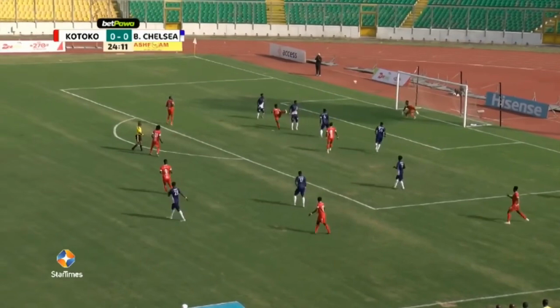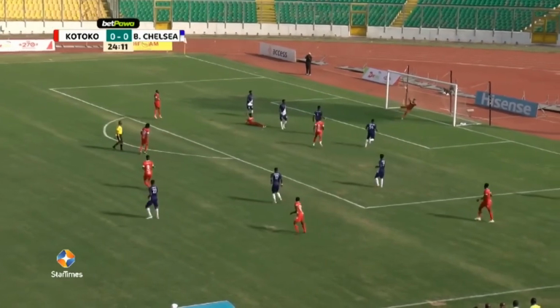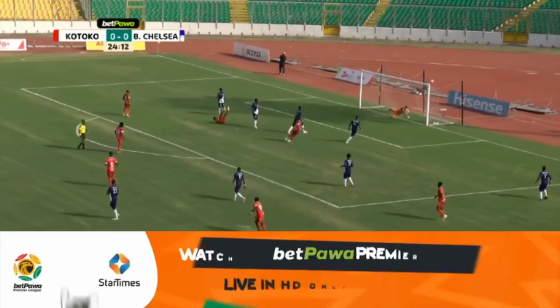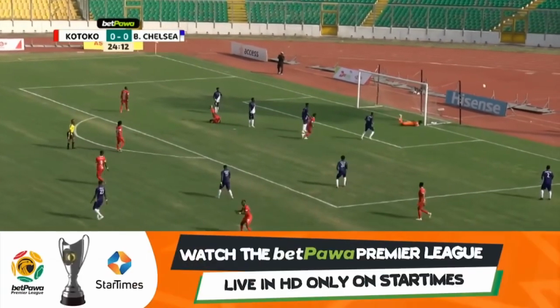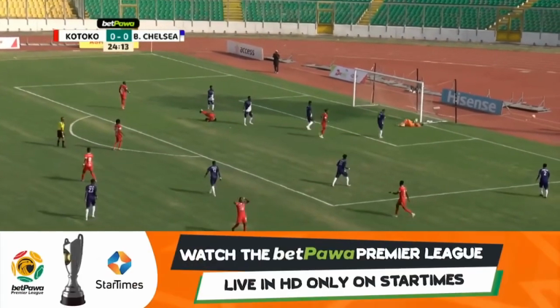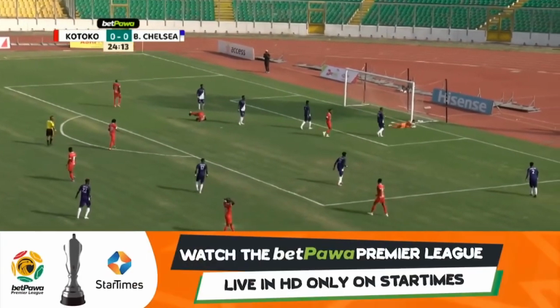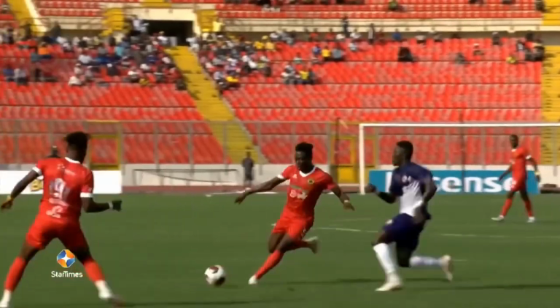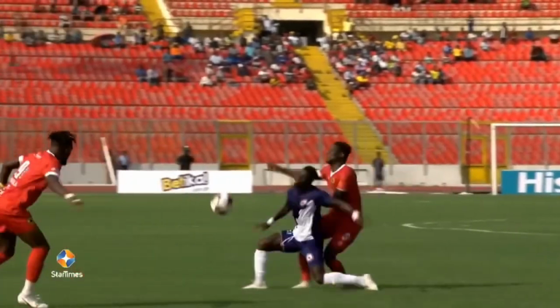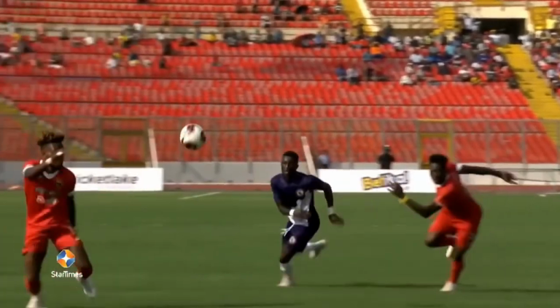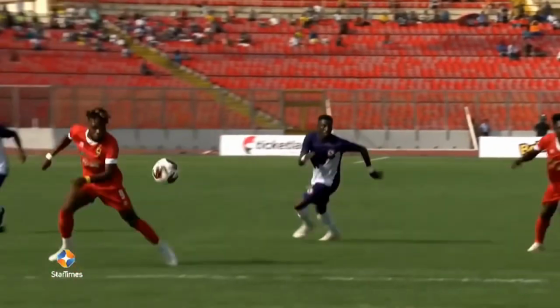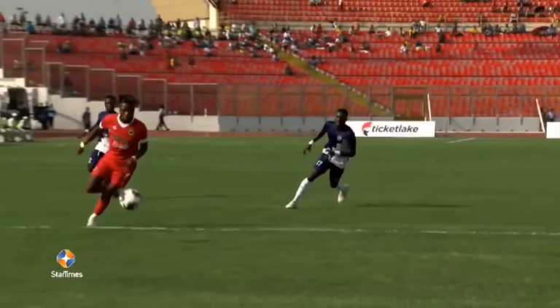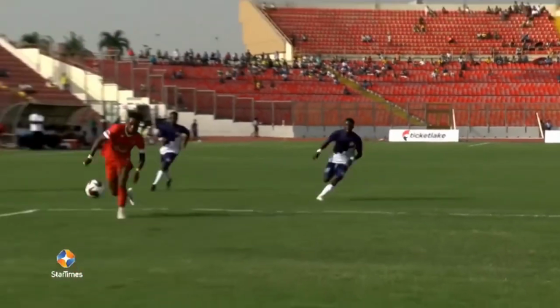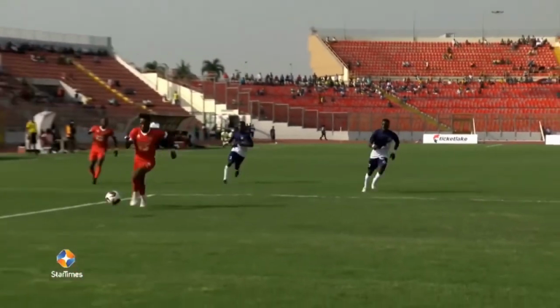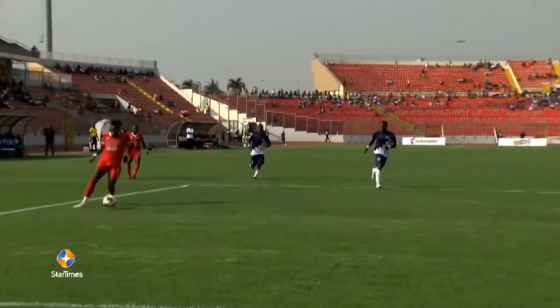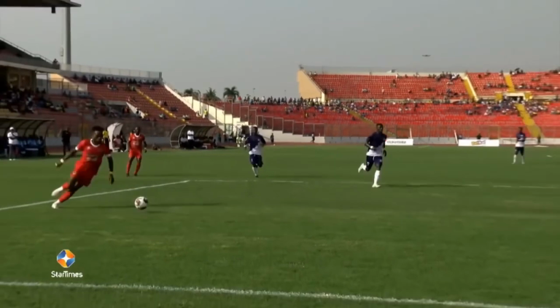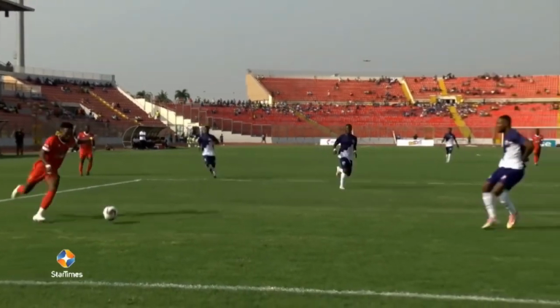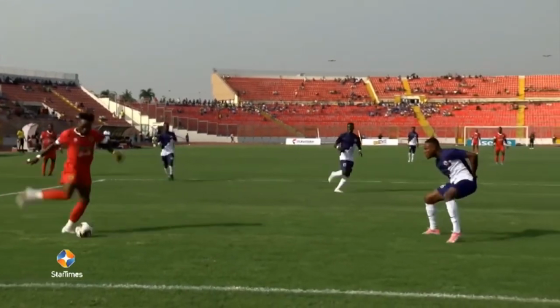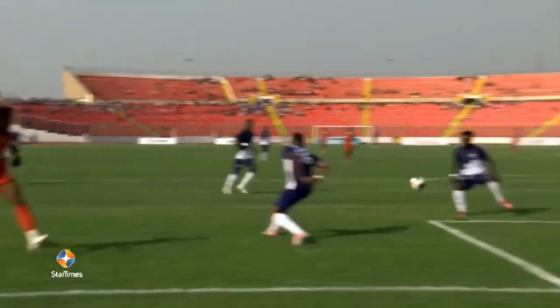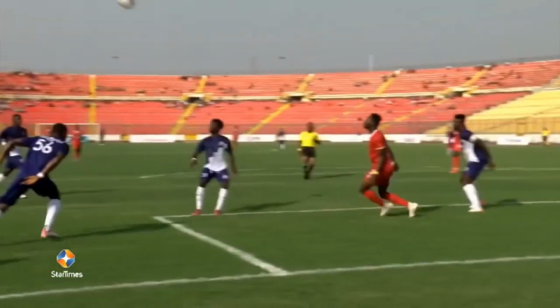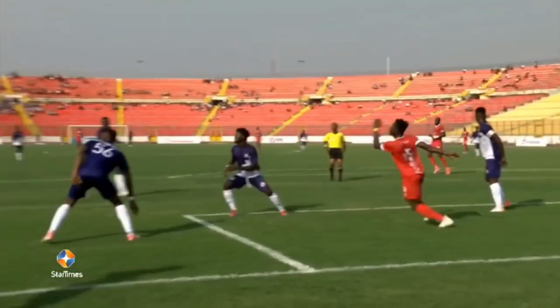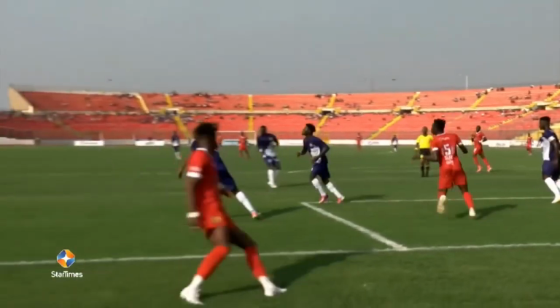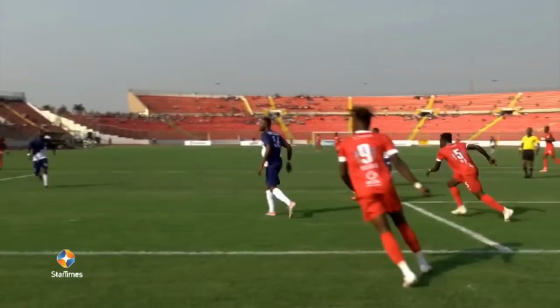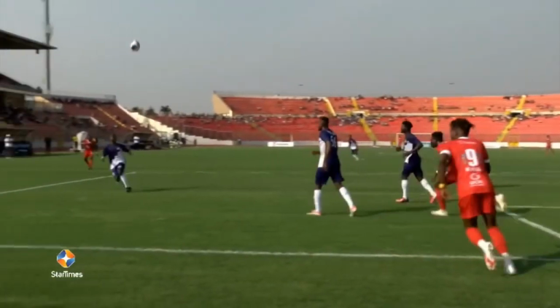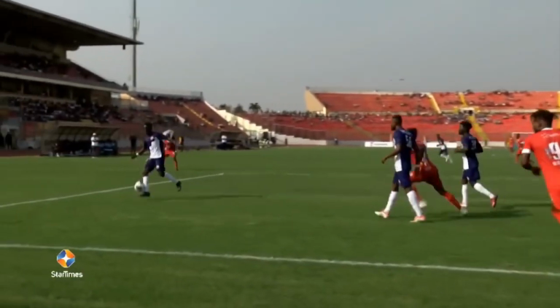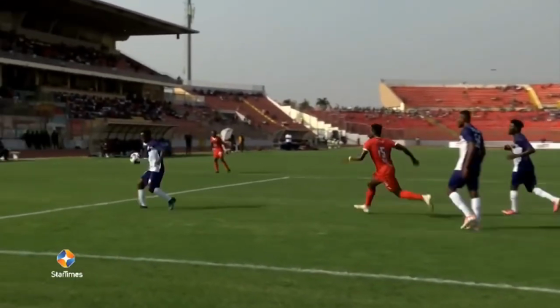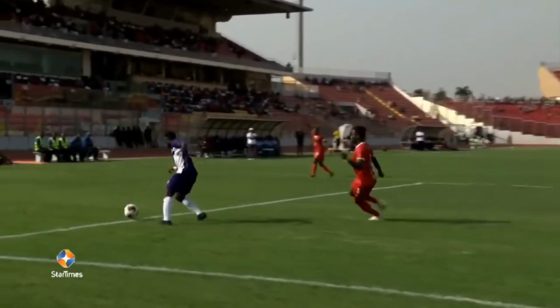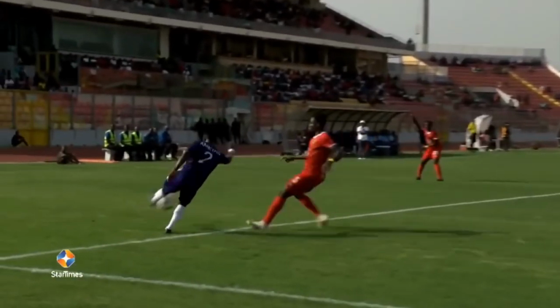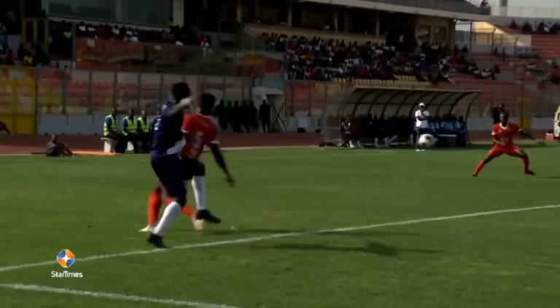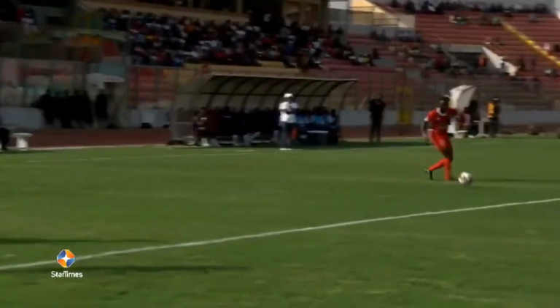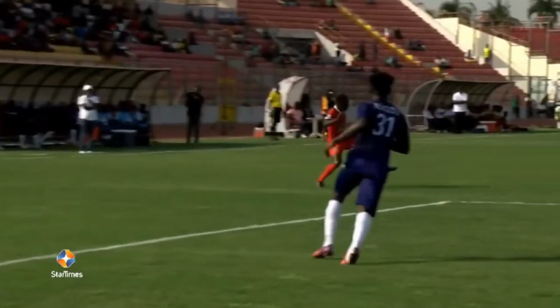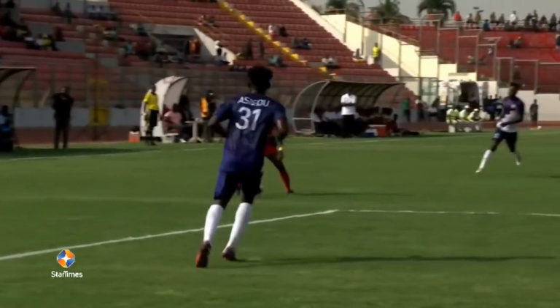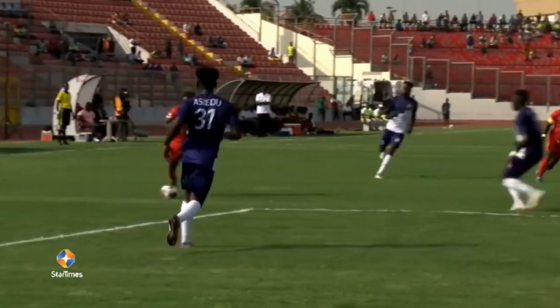Ball is floated in, but again Gregory — top-drawer, safe. Kotoko again probing, Mokwala with the cross, dealt with that time, but Chelsea couldn't clear the lines.